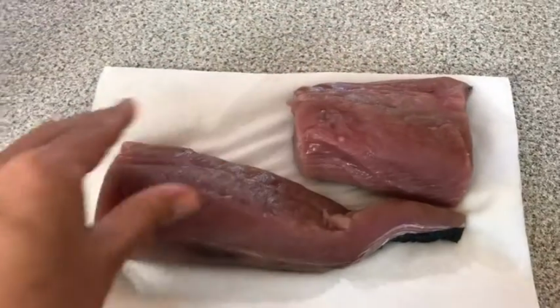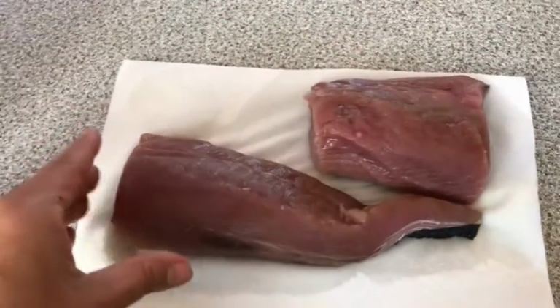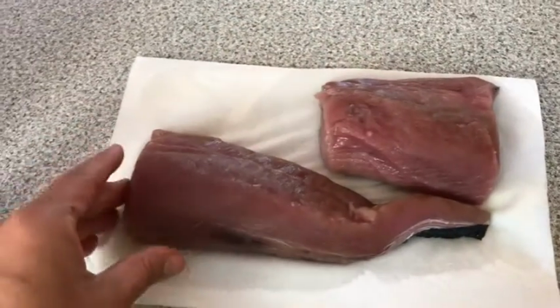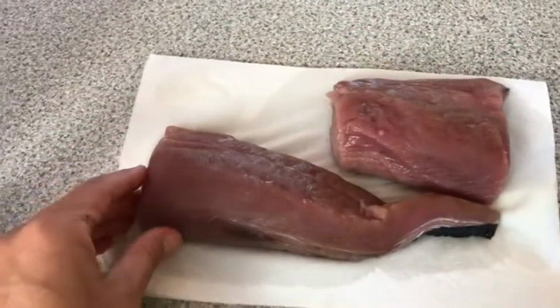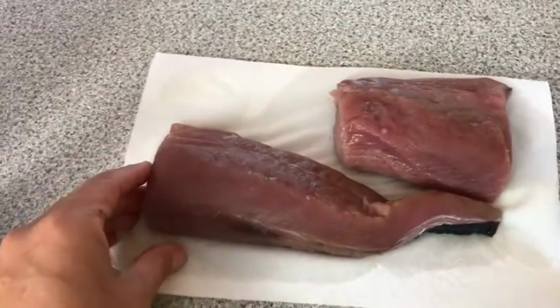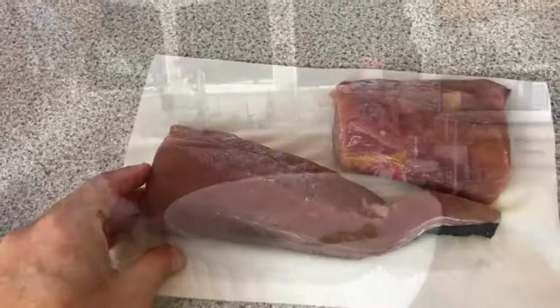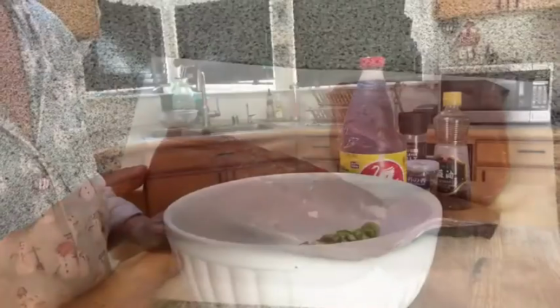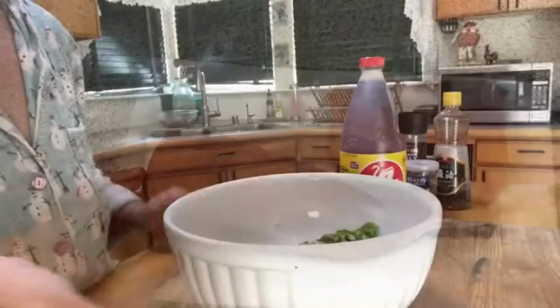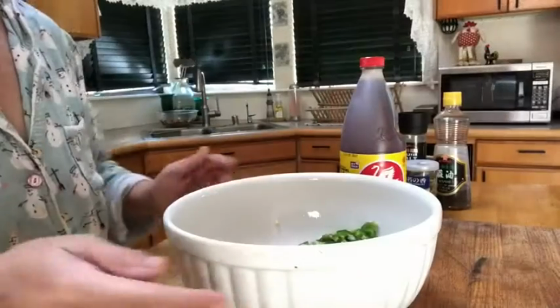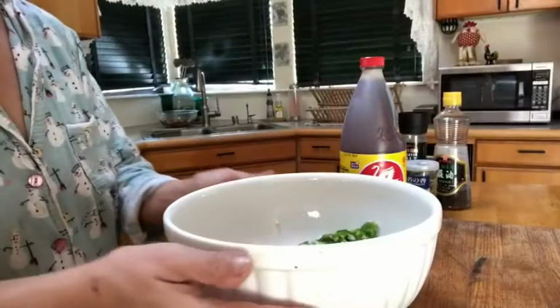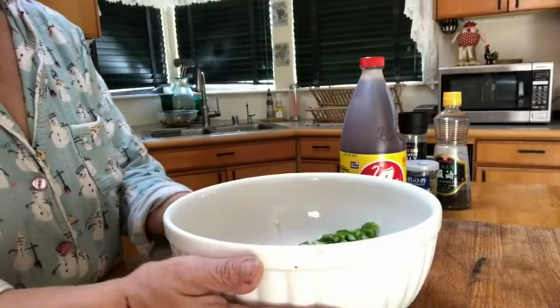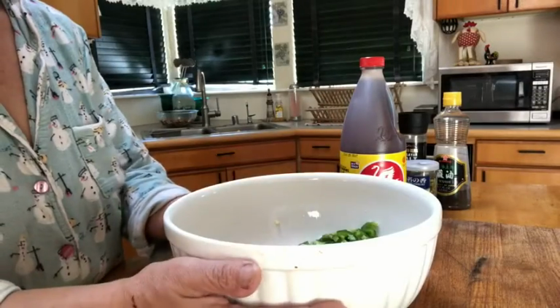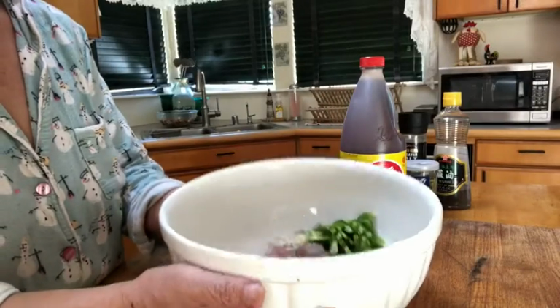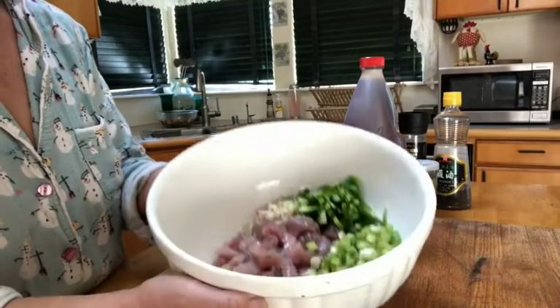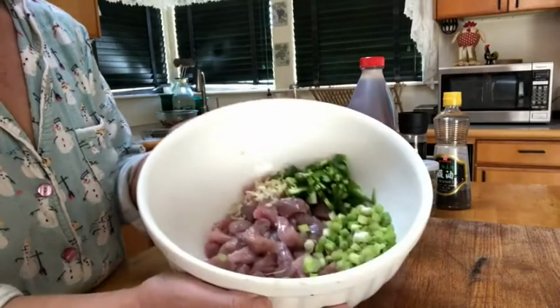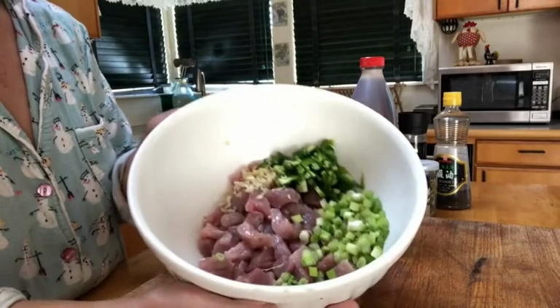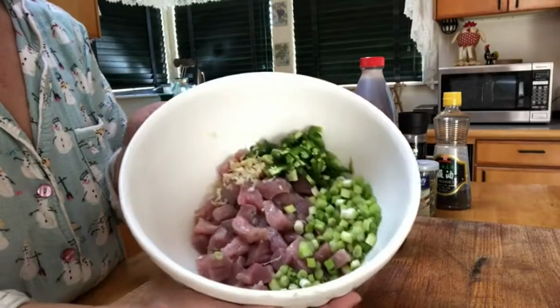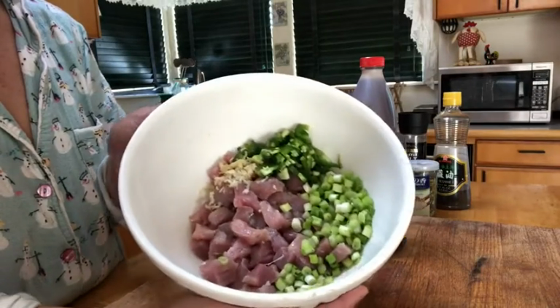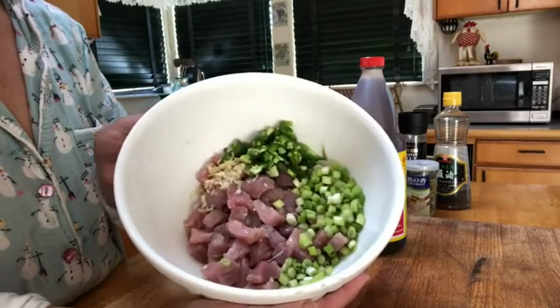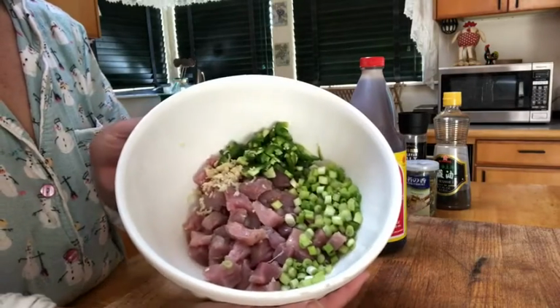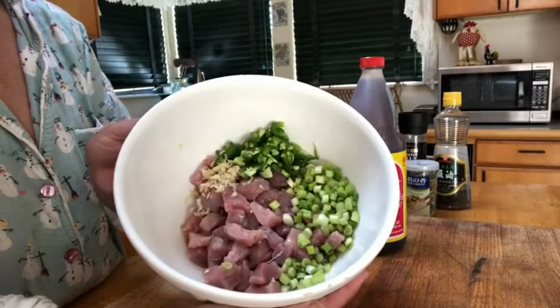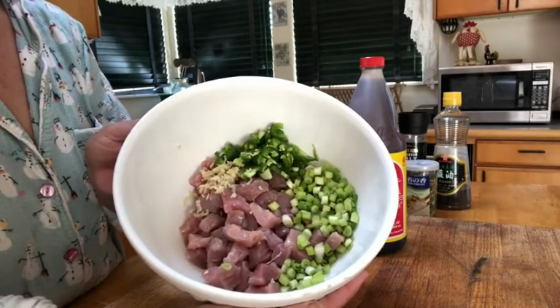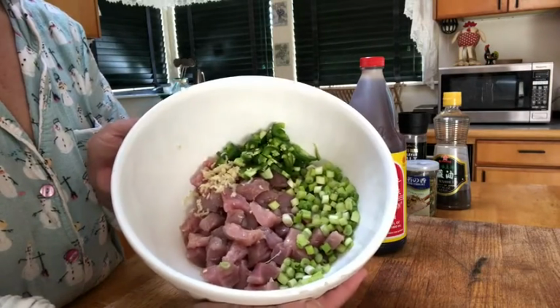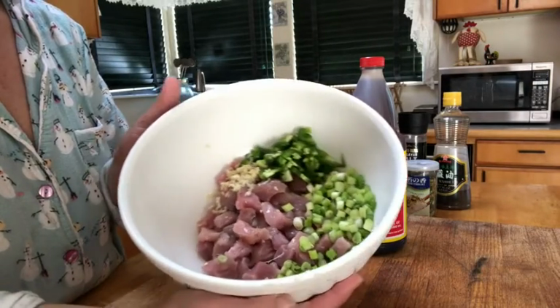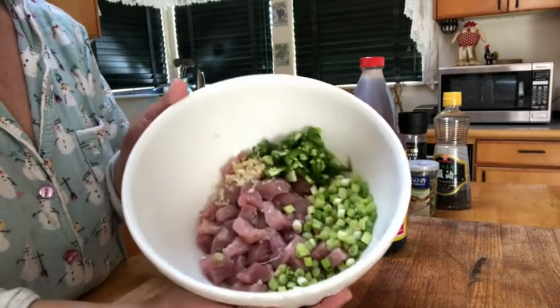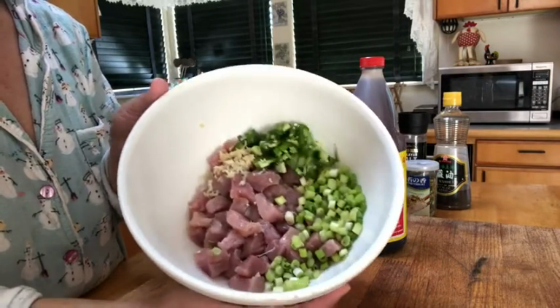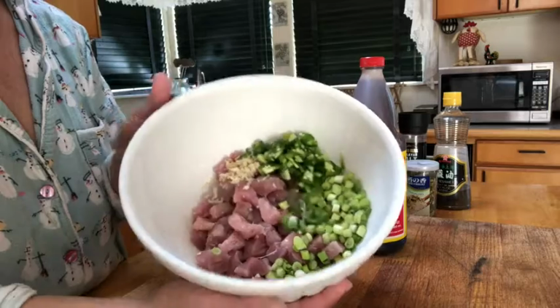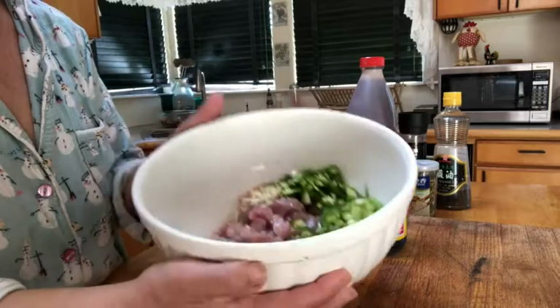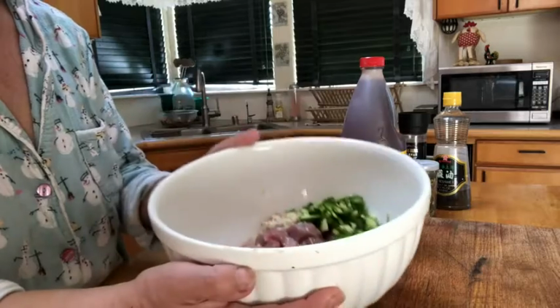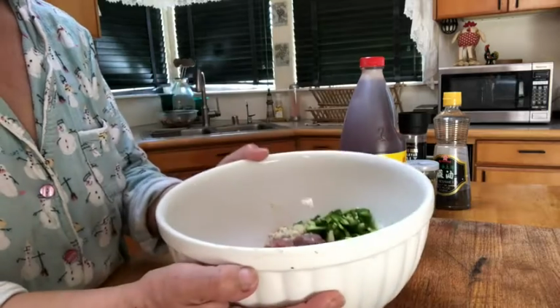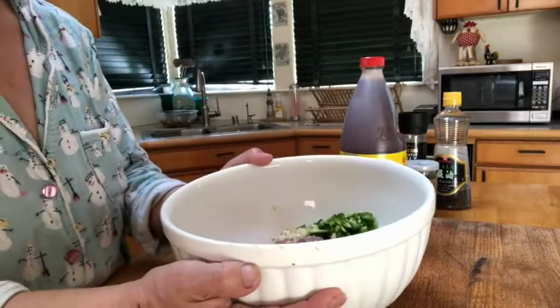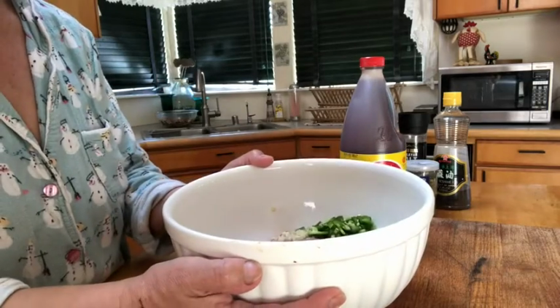I'm going to trim that down, take all the white fibrous parts off, adding it to the bowl with some lime, the green onion, the garlic, and the jalapeño.